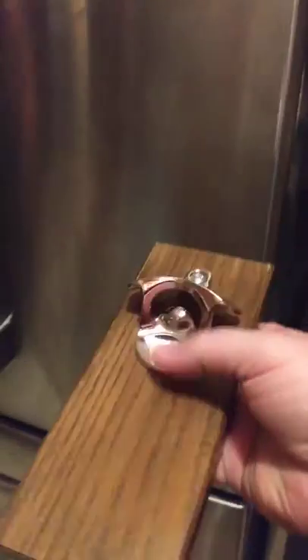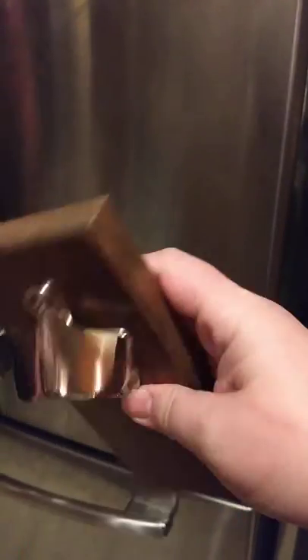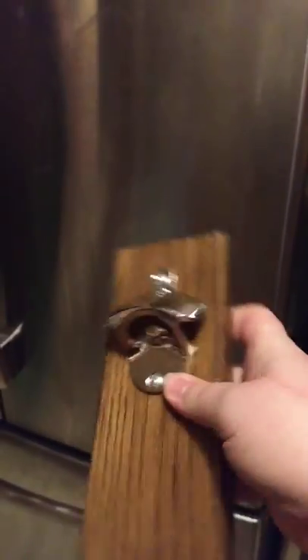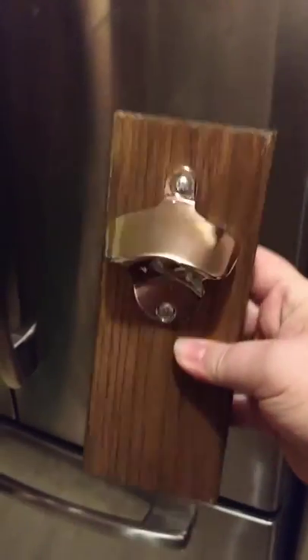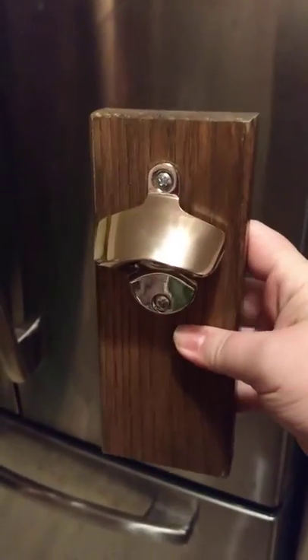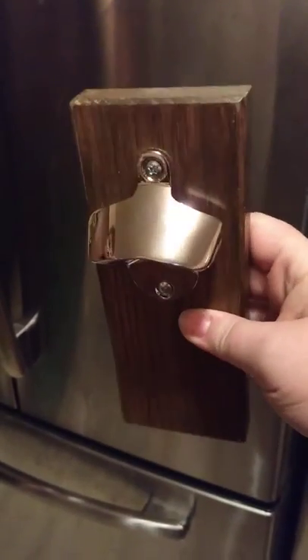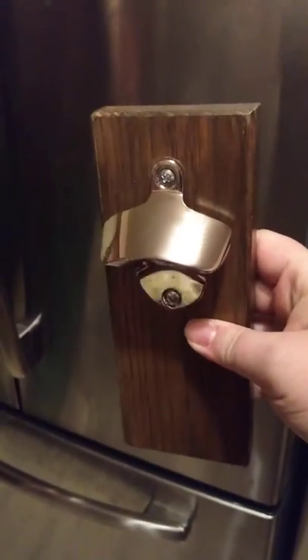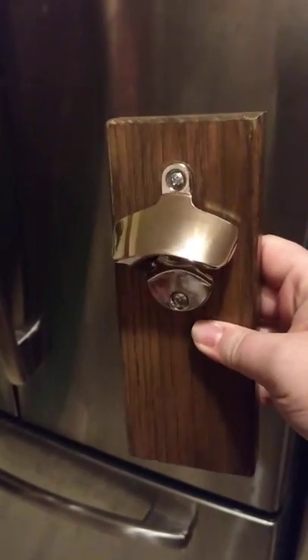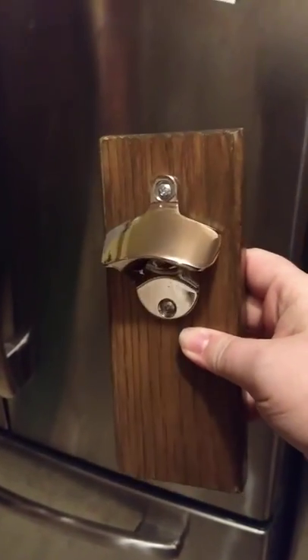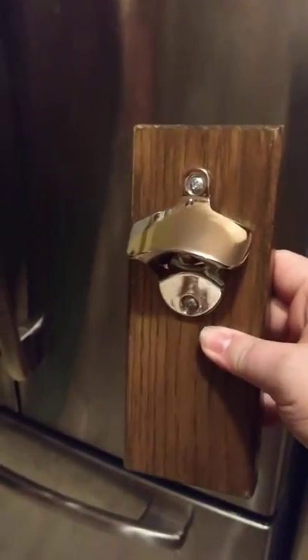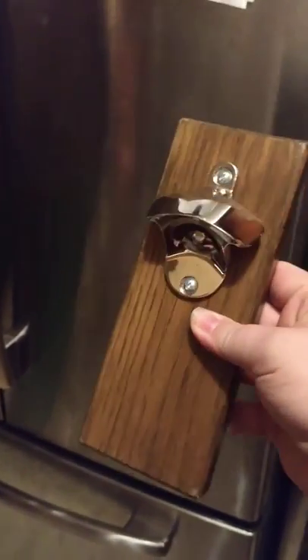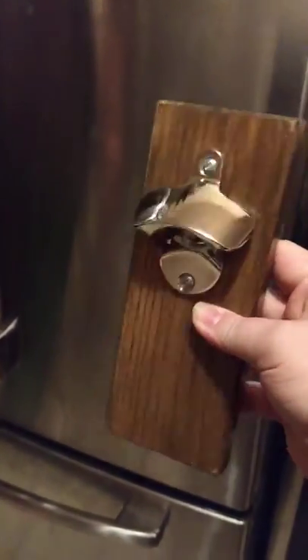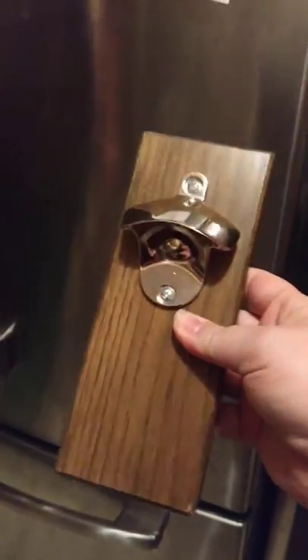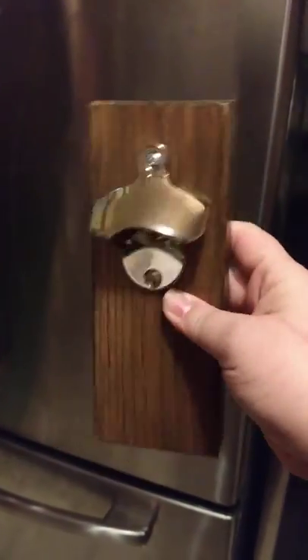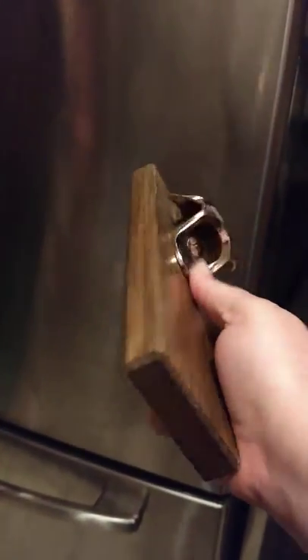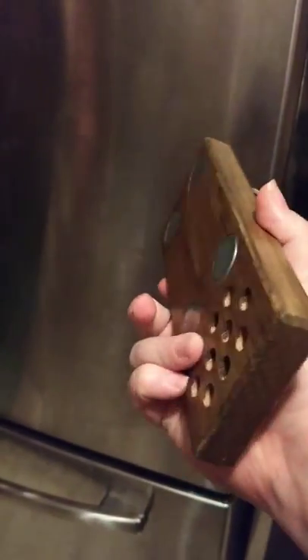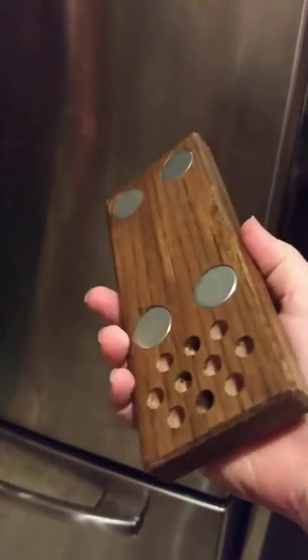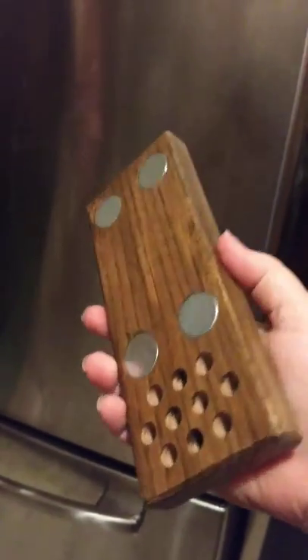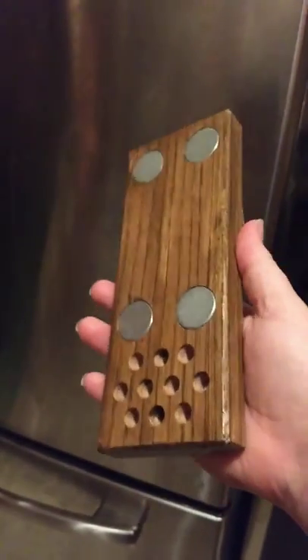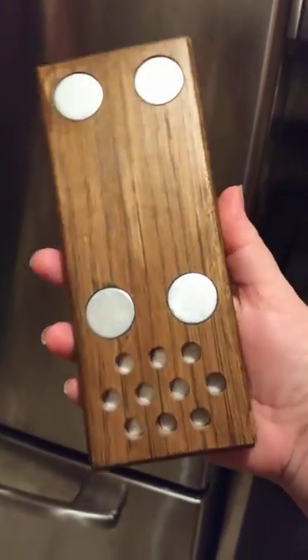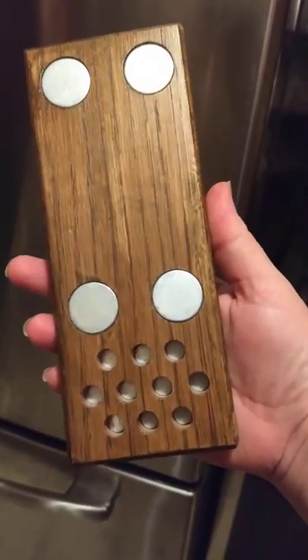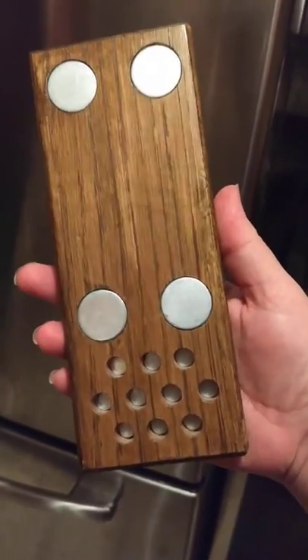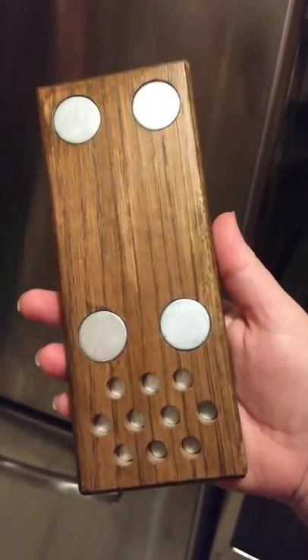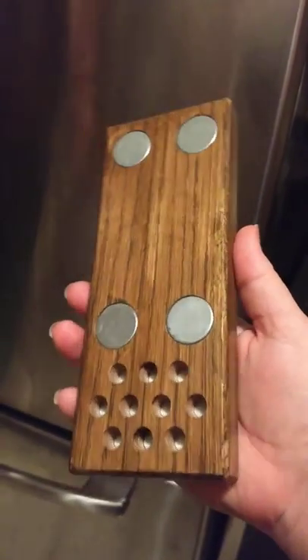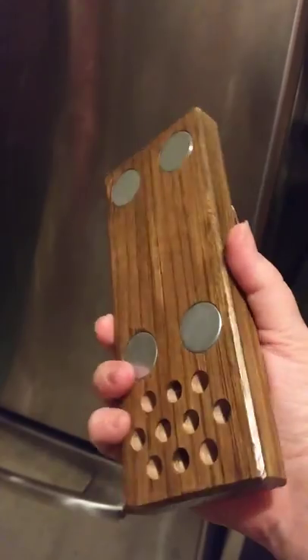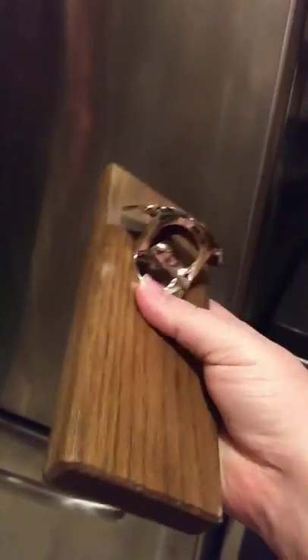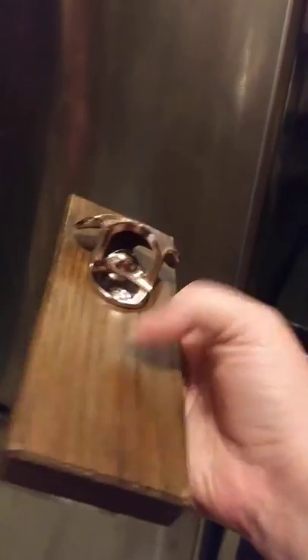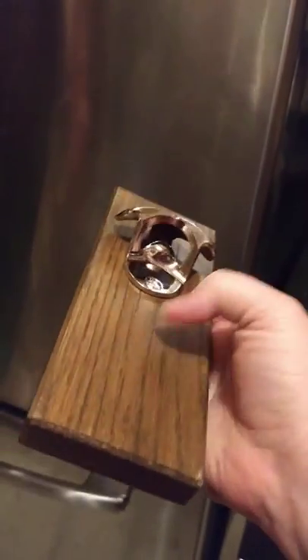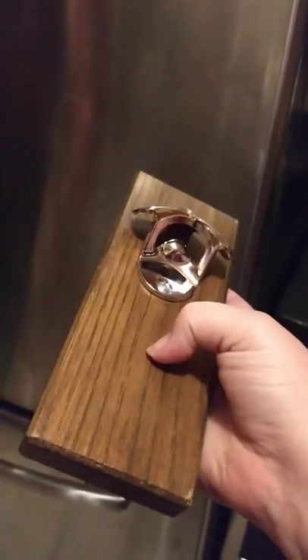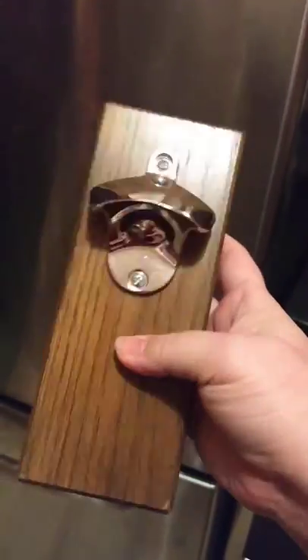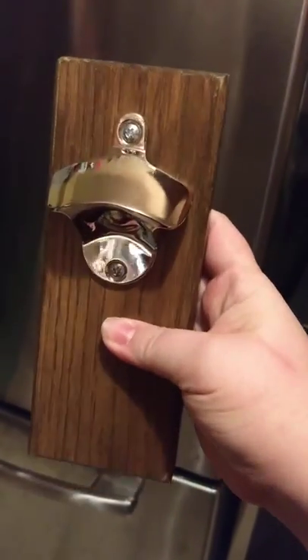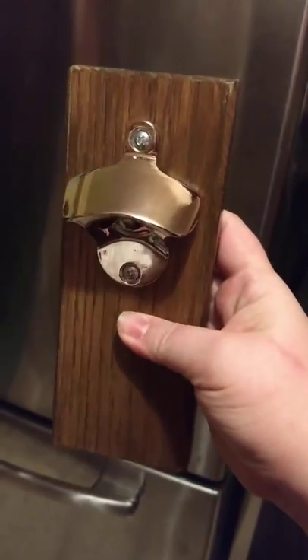I got this magnetic bottle opener catching thingy from Genevieve Avani and I'm just taking a quick video to show you what it looks like. This is real wood. This is actually pretty nice.